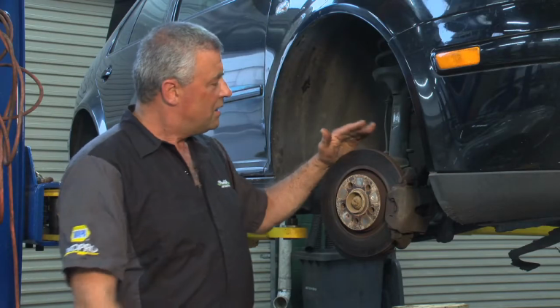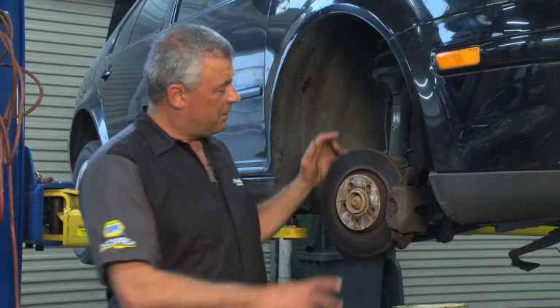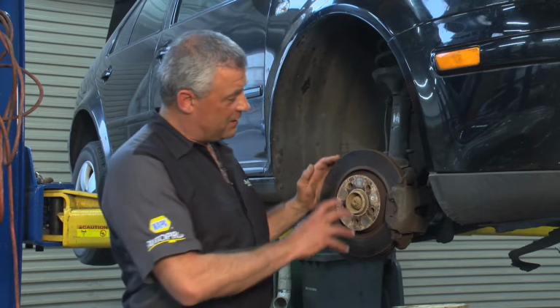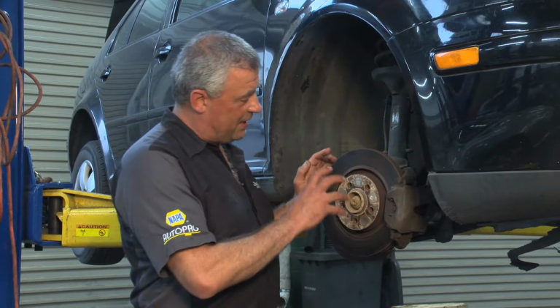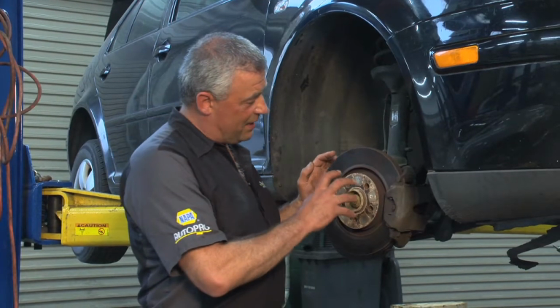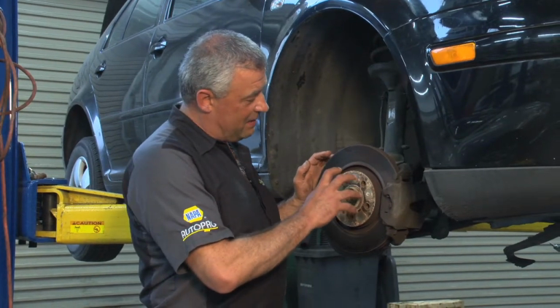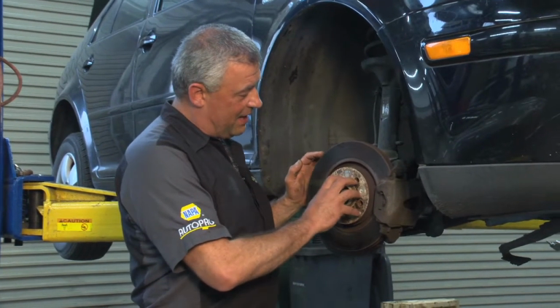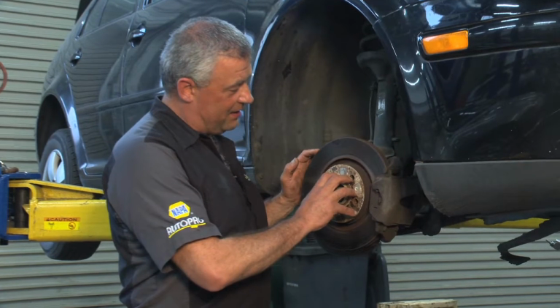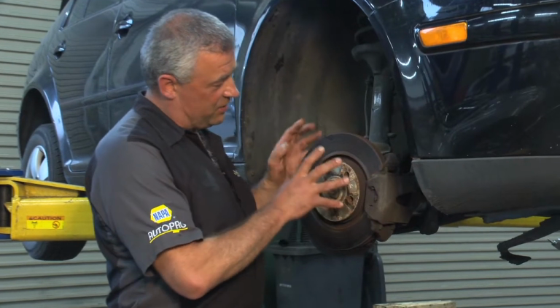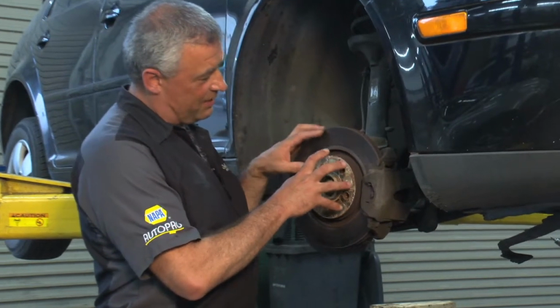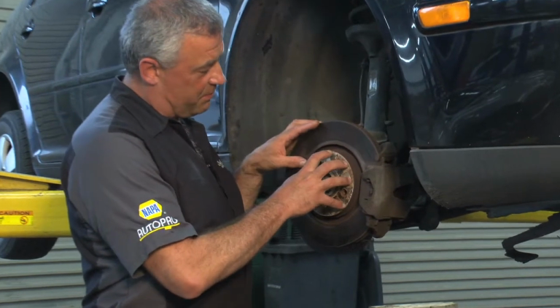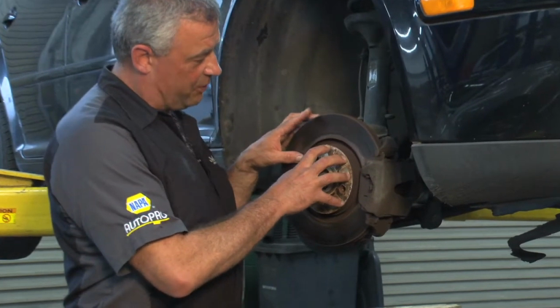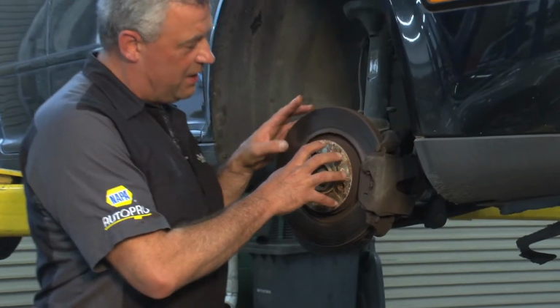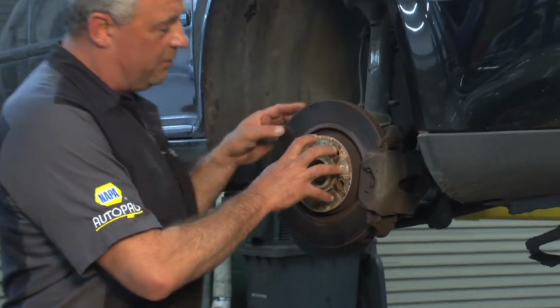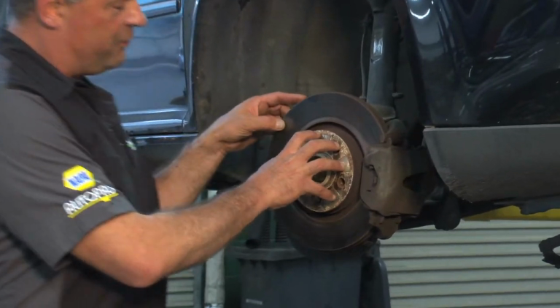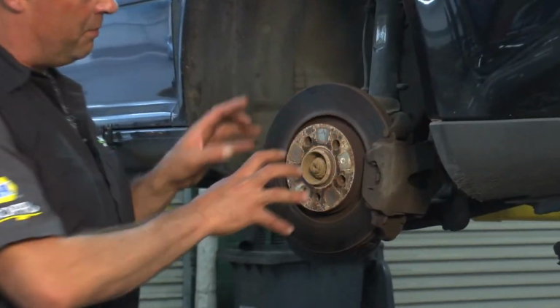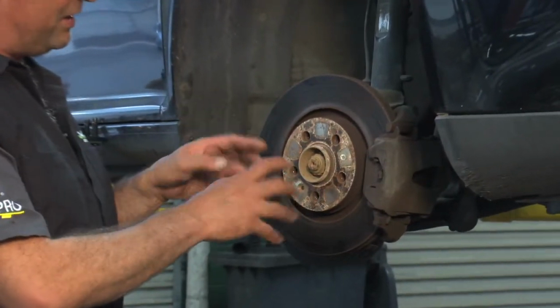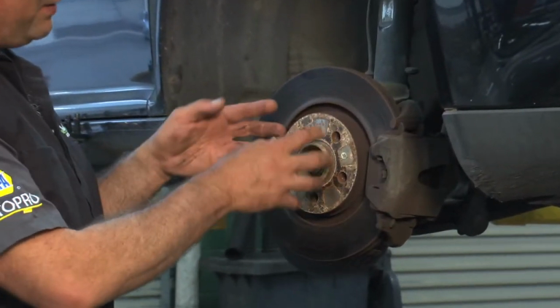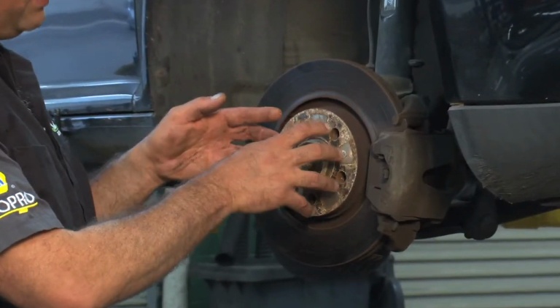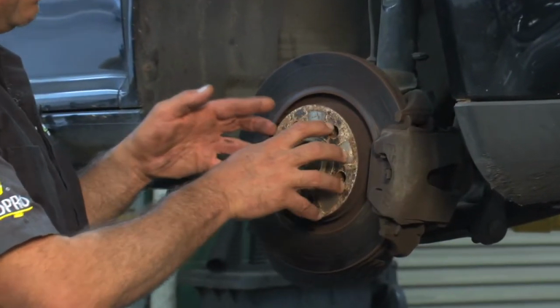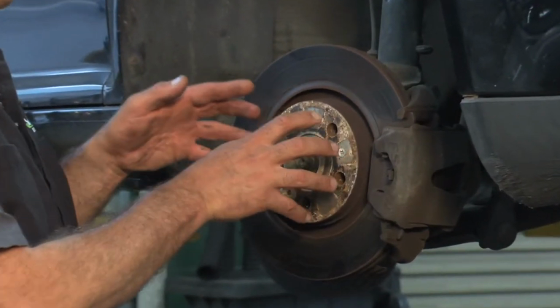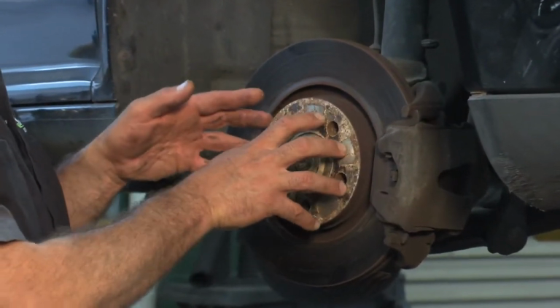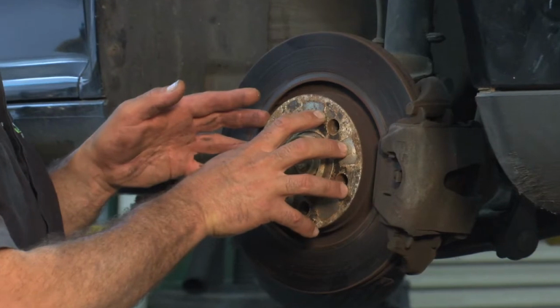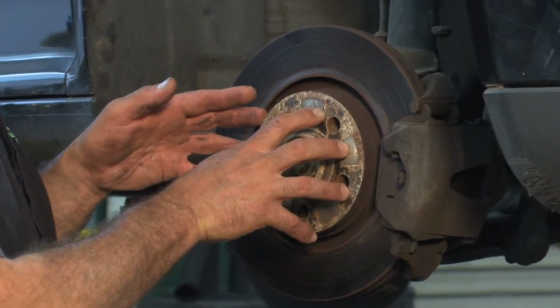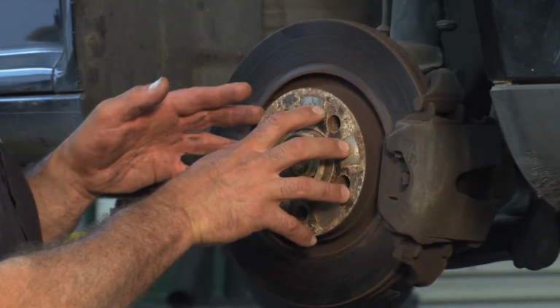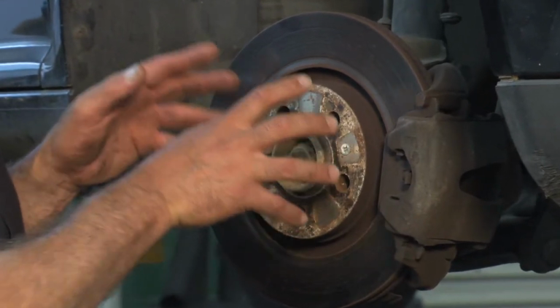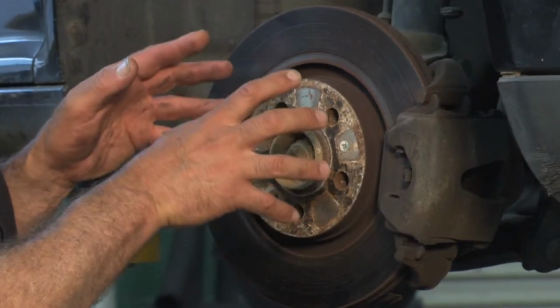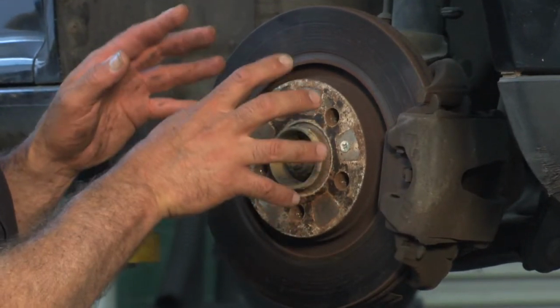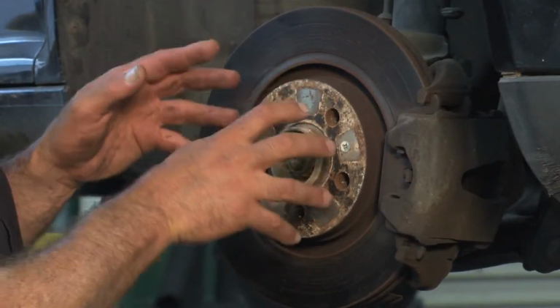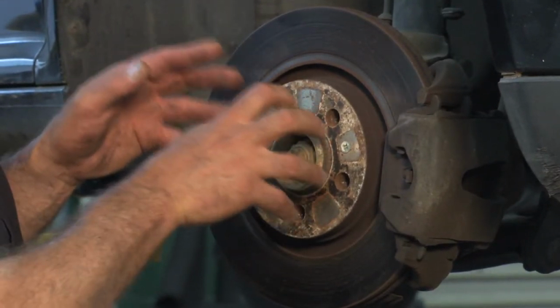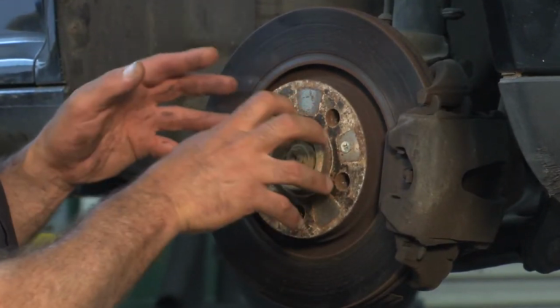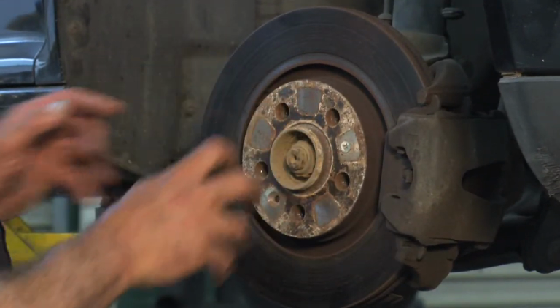The wheel bearing is located right in behind here. This is the brake disc rotor. If we remove this, we'll find the wheel hub — that's what the rotor is bolted onto. And in behind there is the wheel bearing.